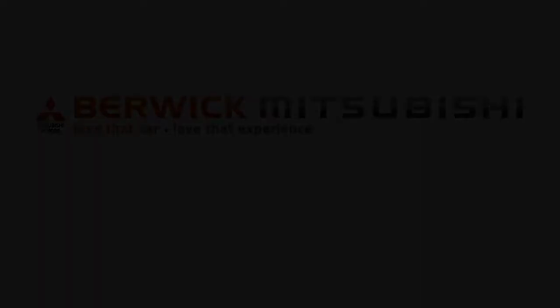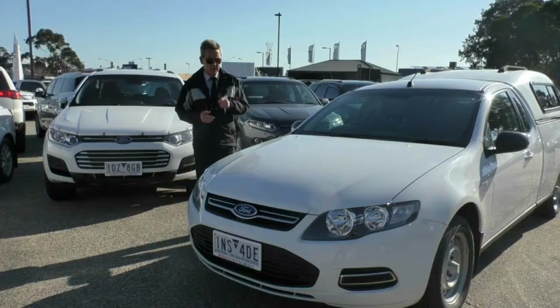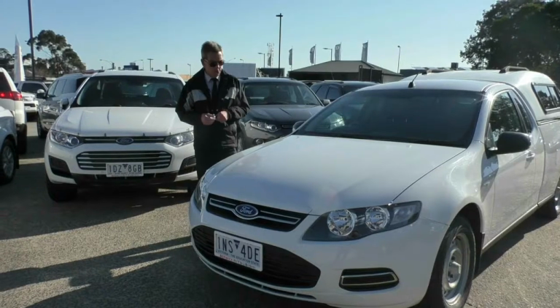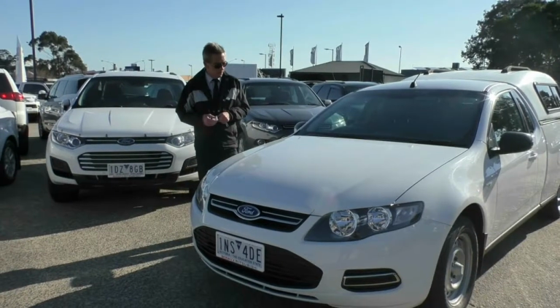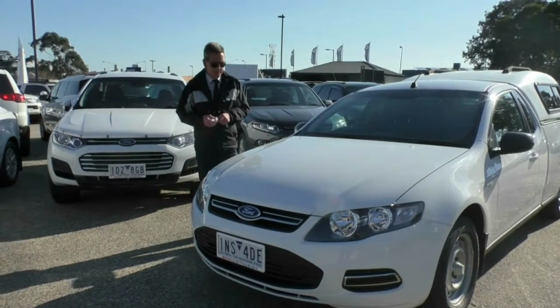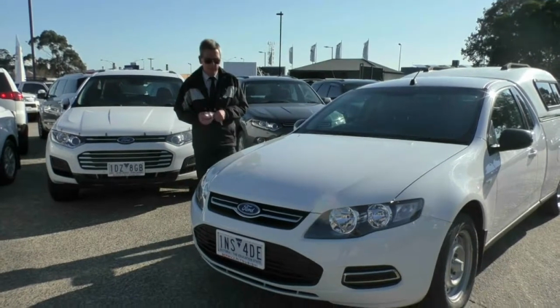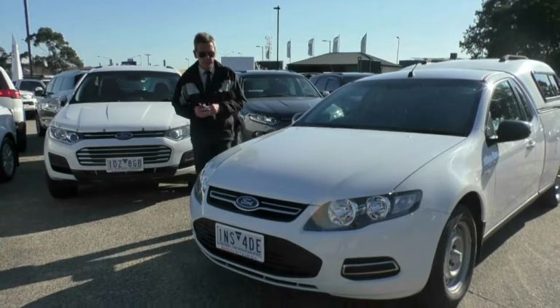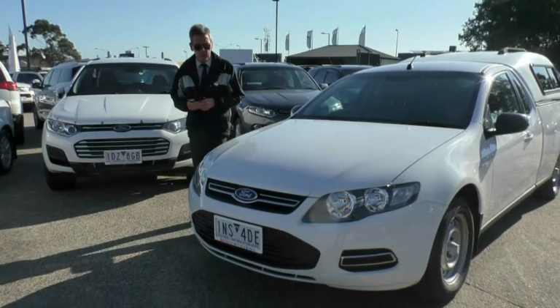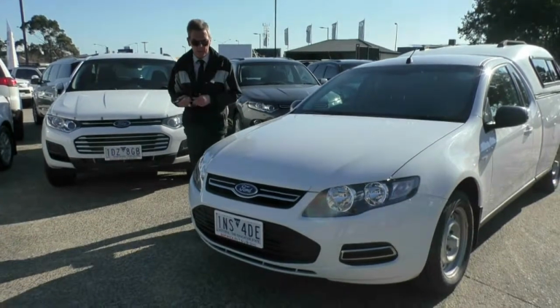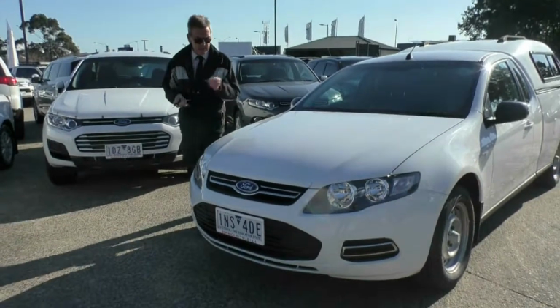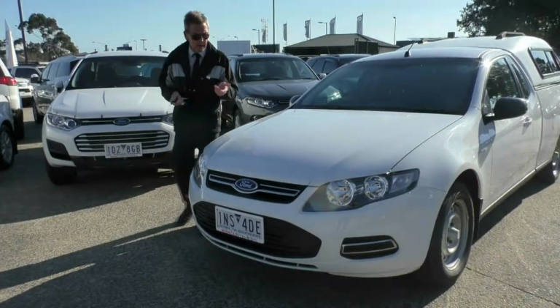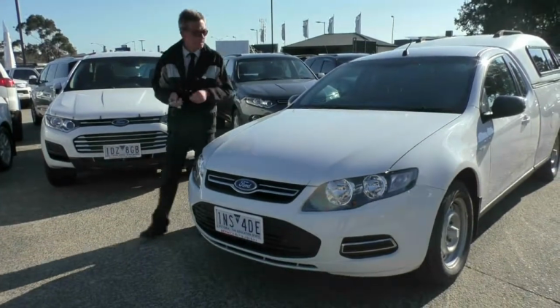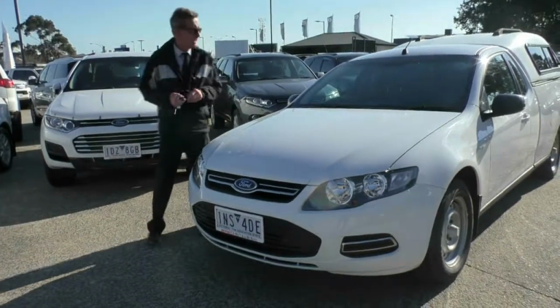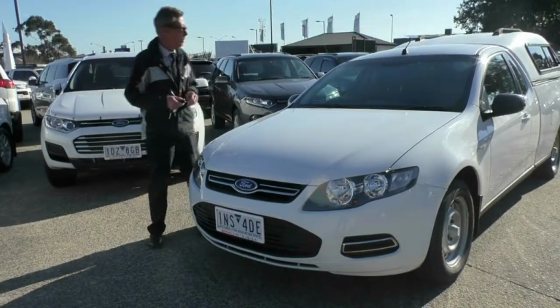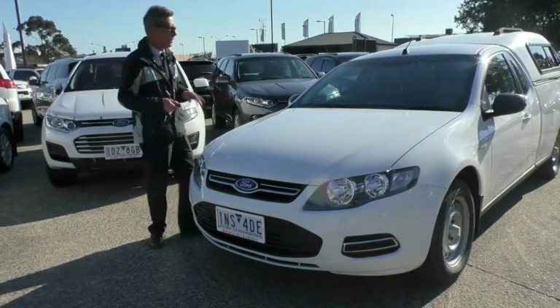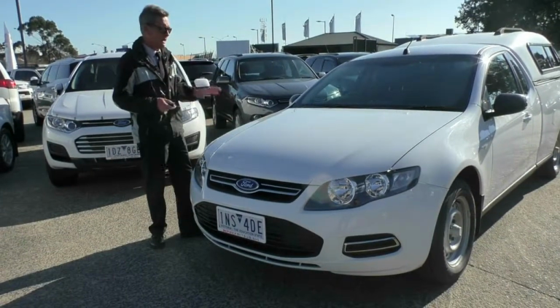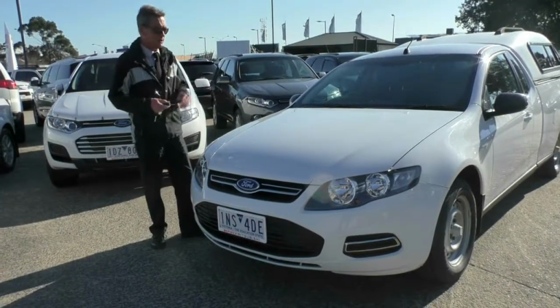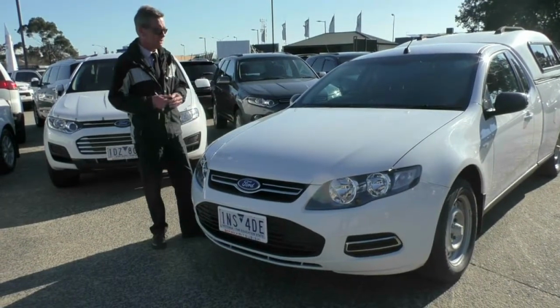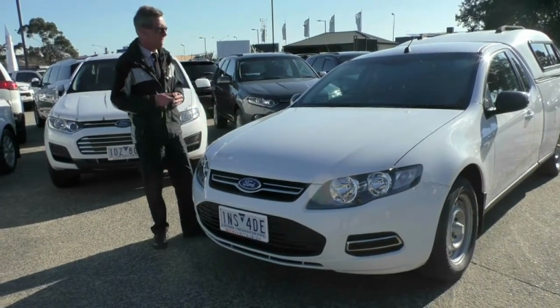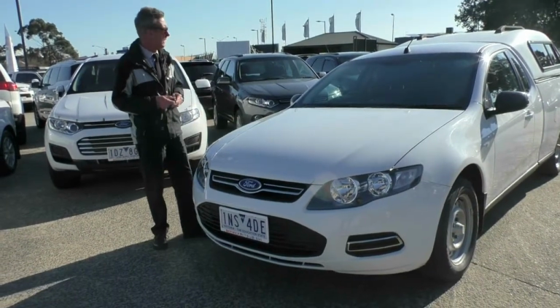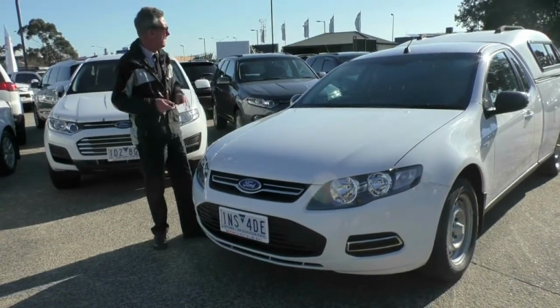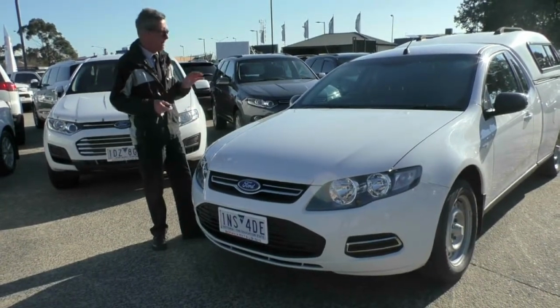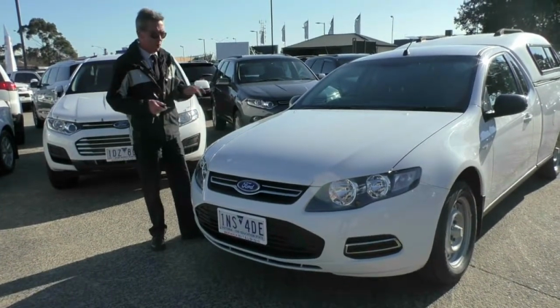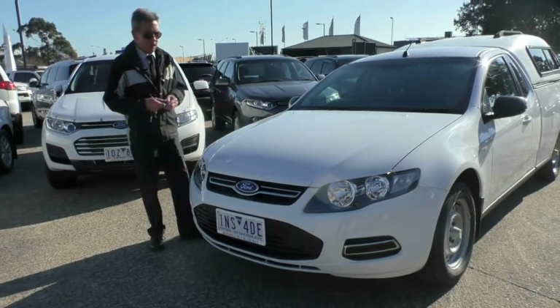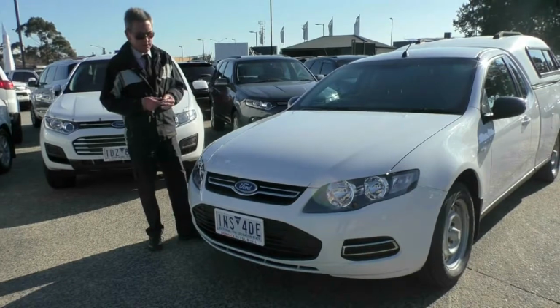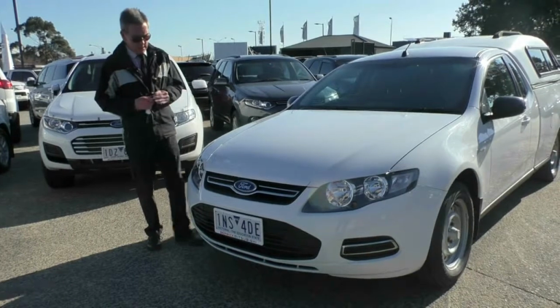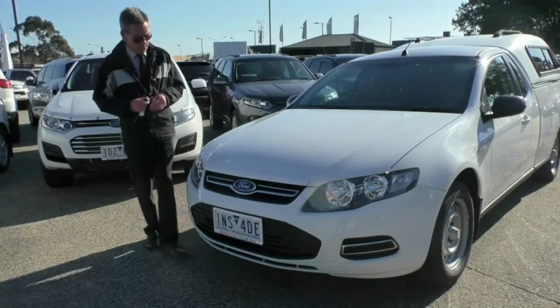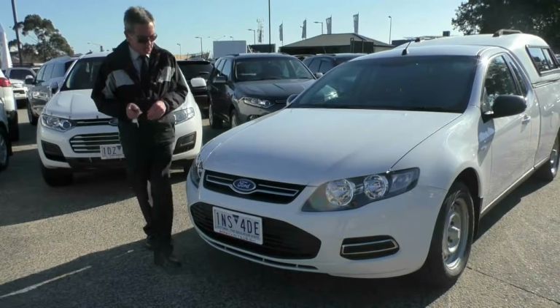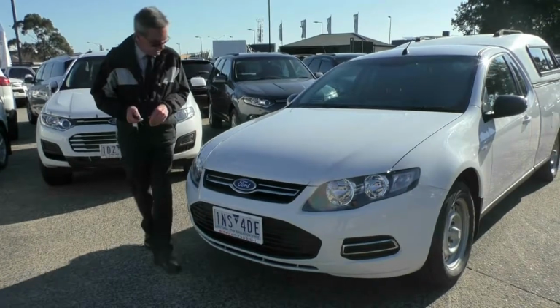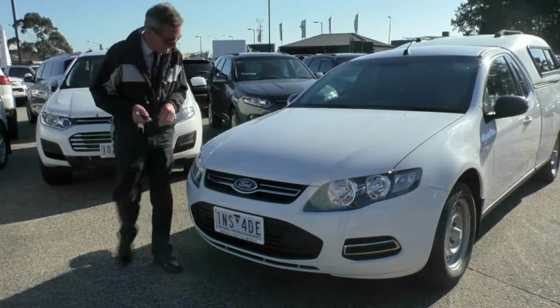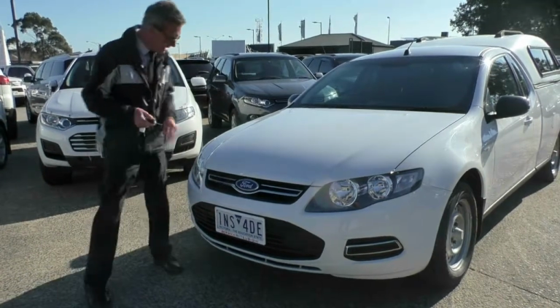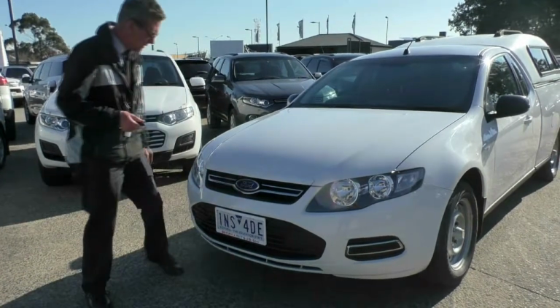Good afternoon and welcome to Berwick Mitsubishi. My name's Mark and I'm going to take you for a walk around our 2014 Ford Falcon Utility this afternoon.